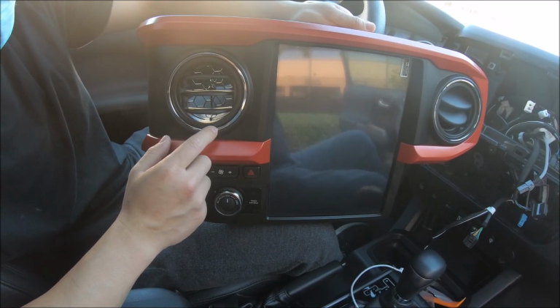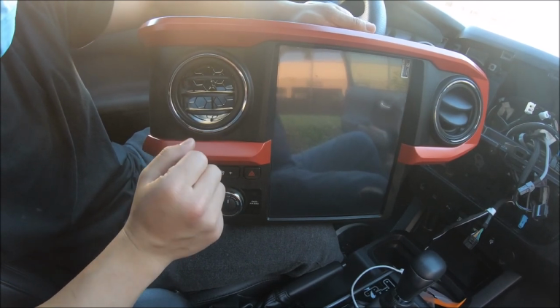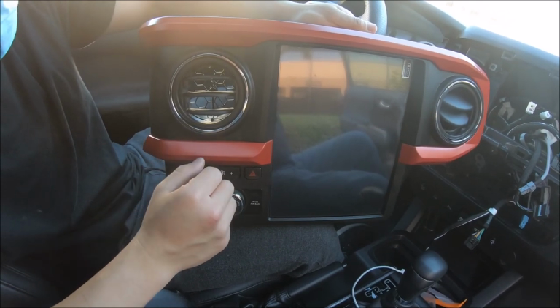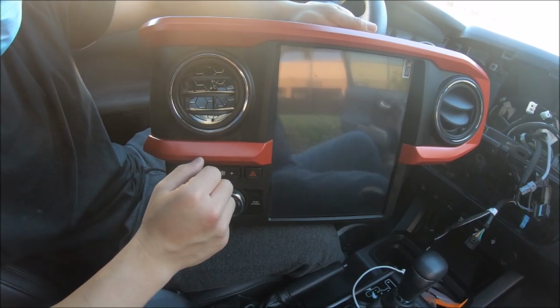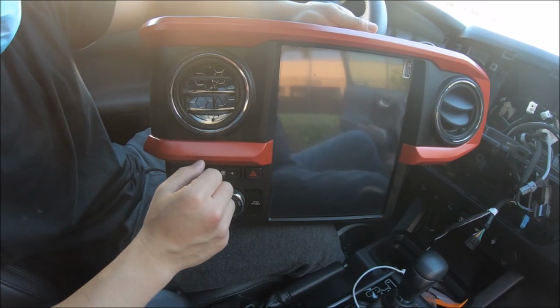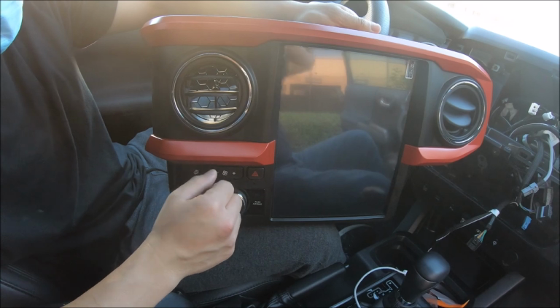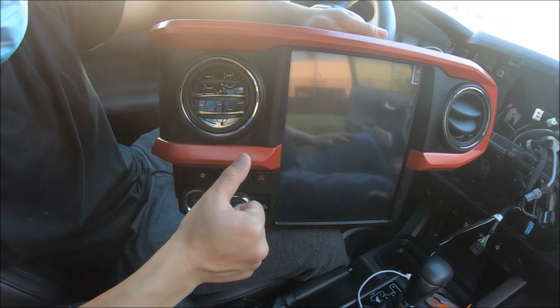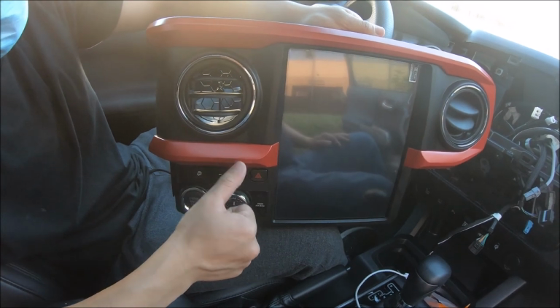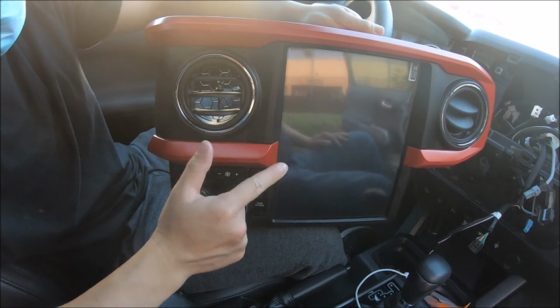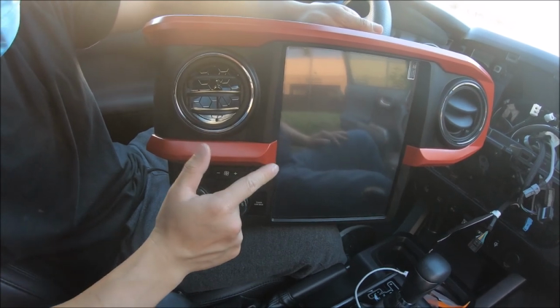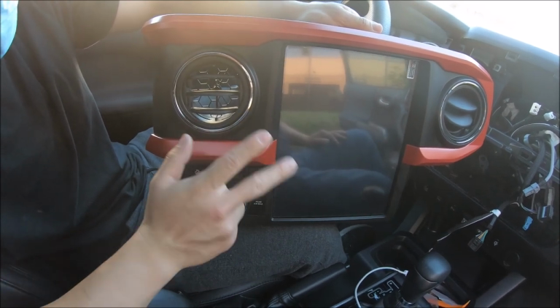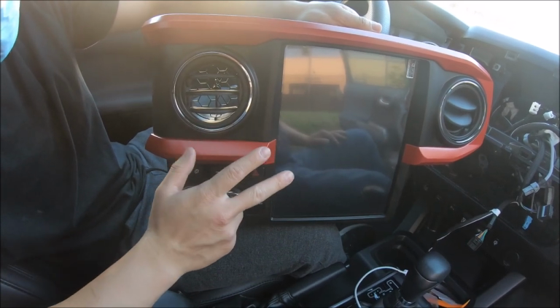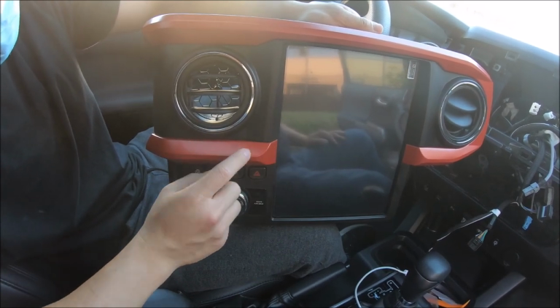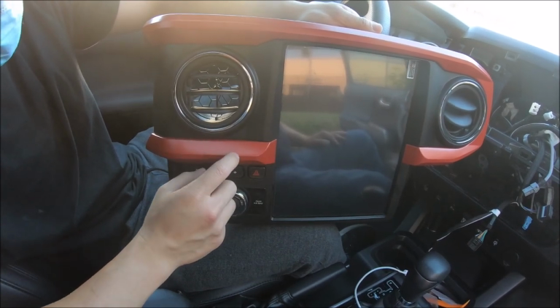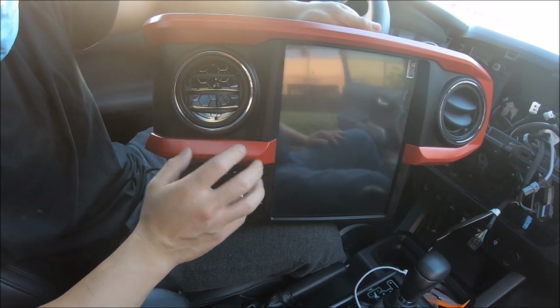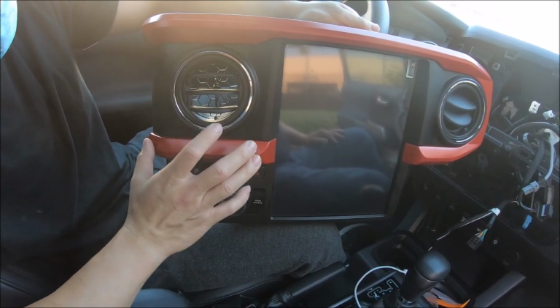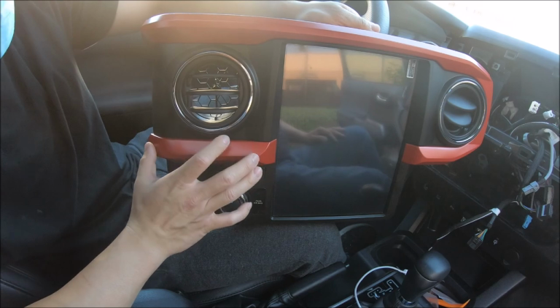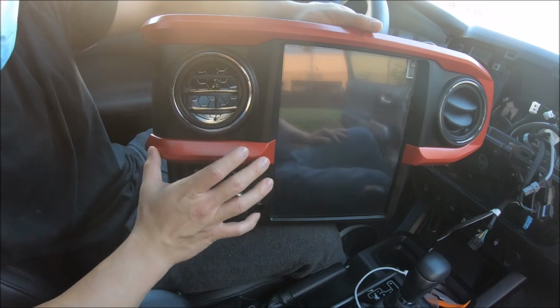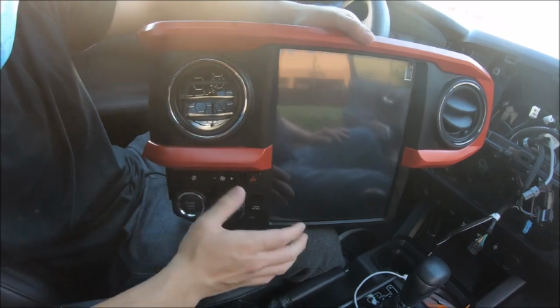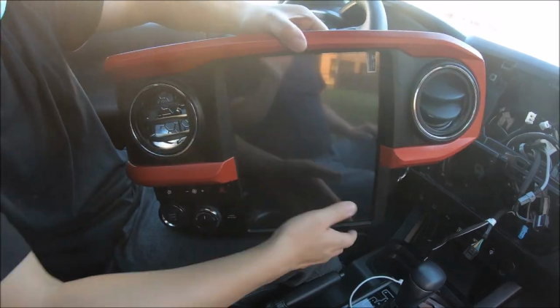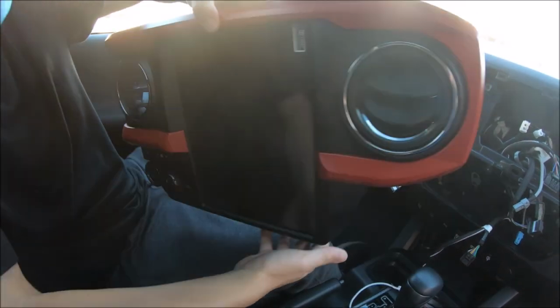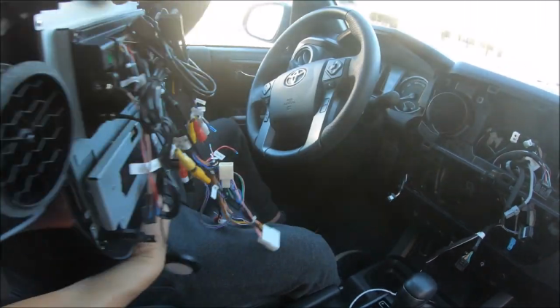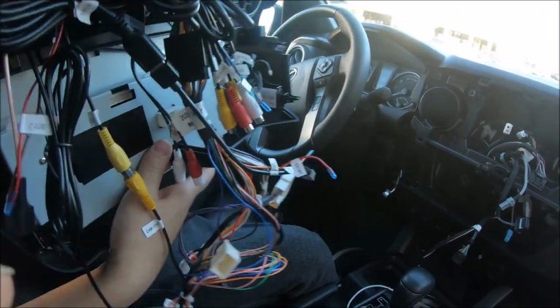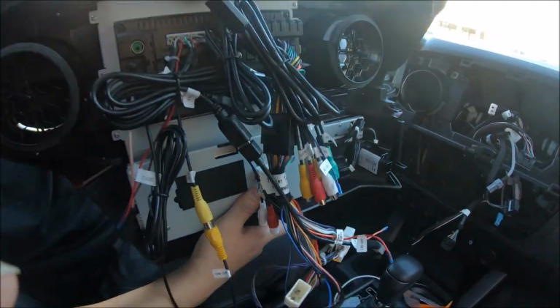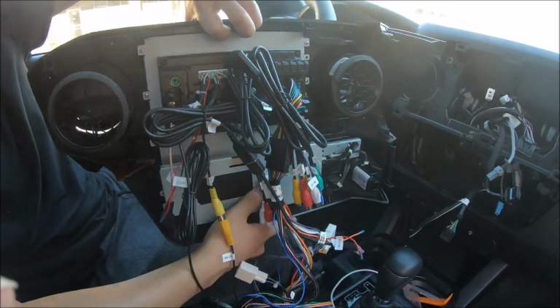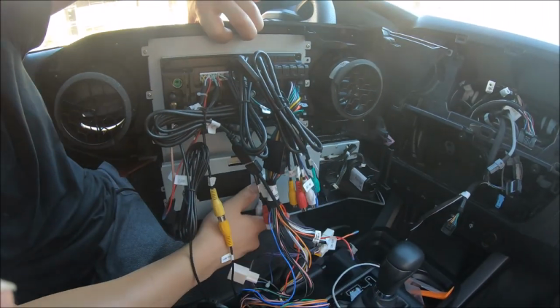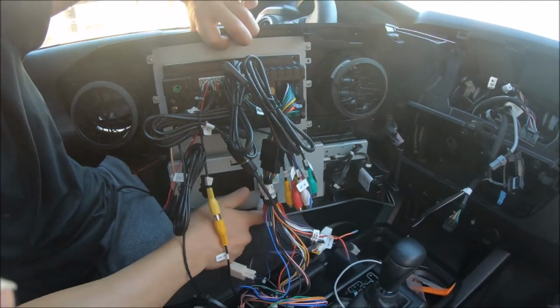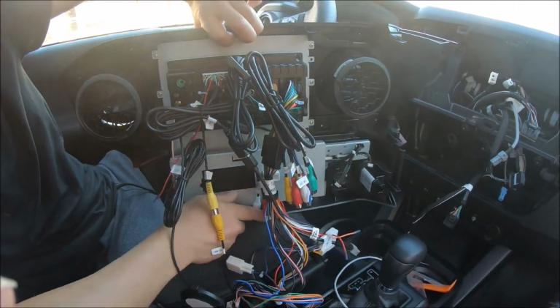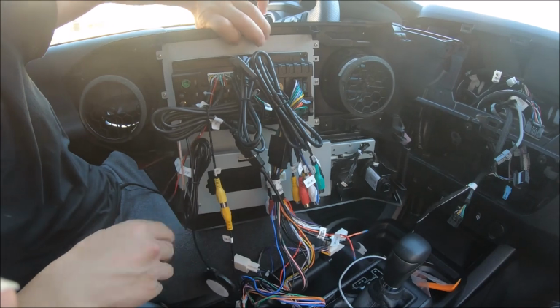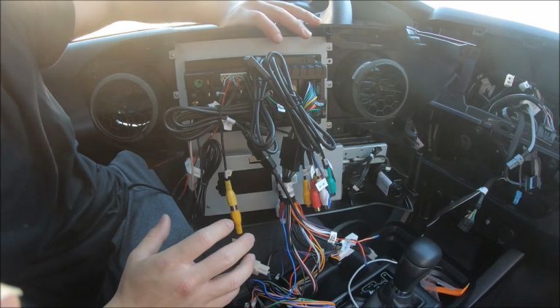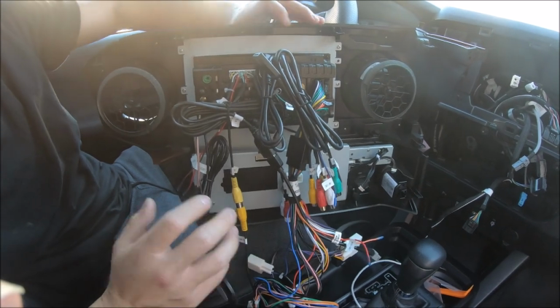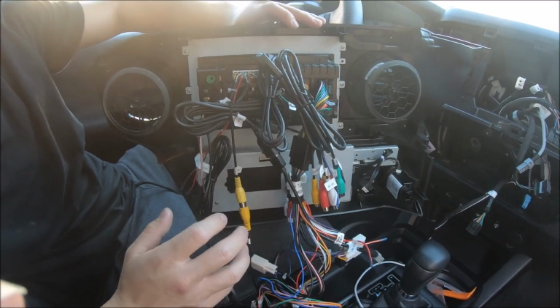You have three other colors: gunmetal, silver, and black. This is the orange — it looks a bit reddish orange. And now in this video we're going to show you how to connect it. This is again for the 2021 model.